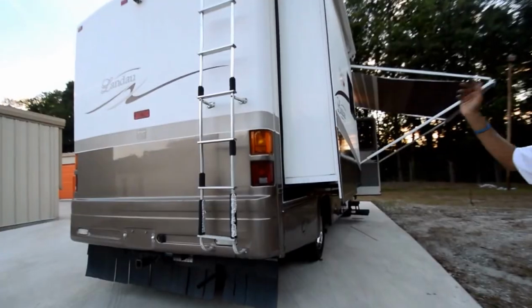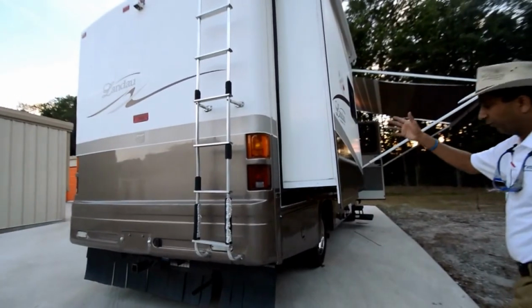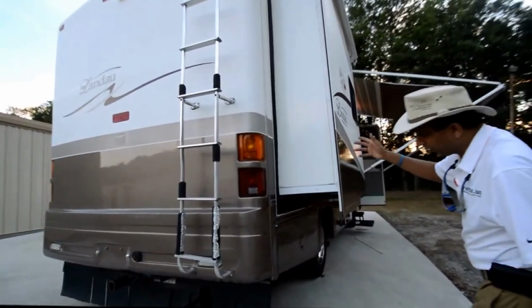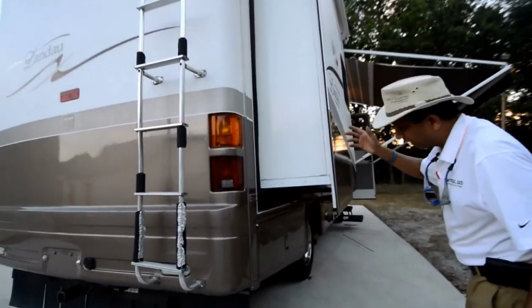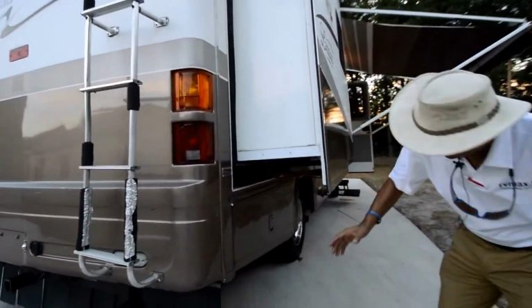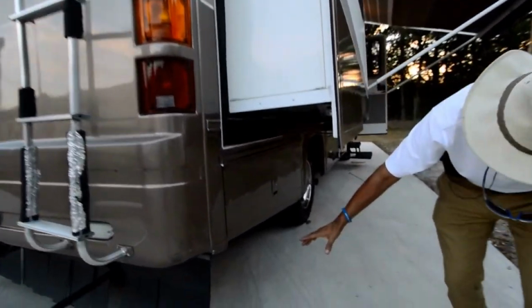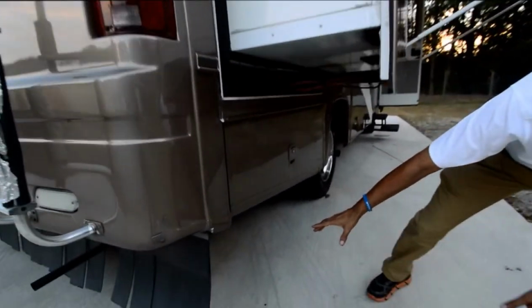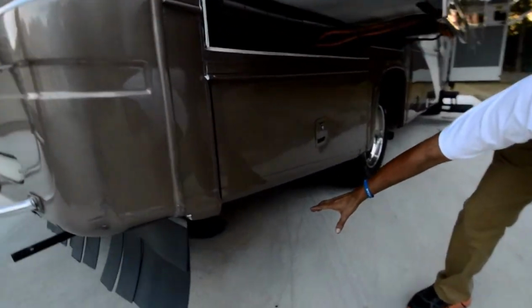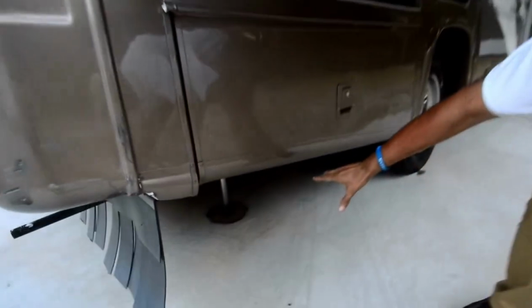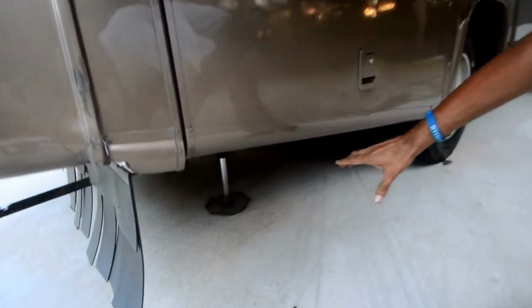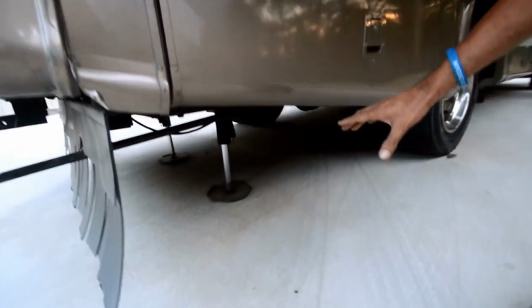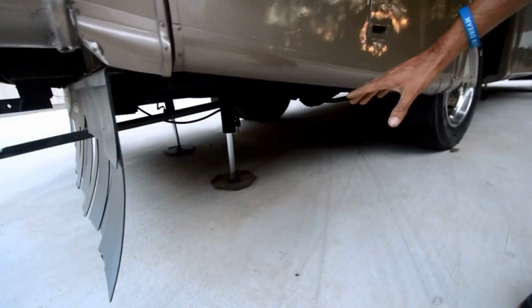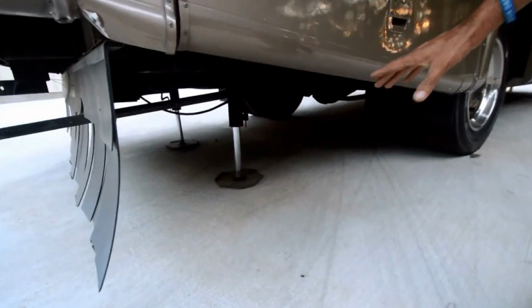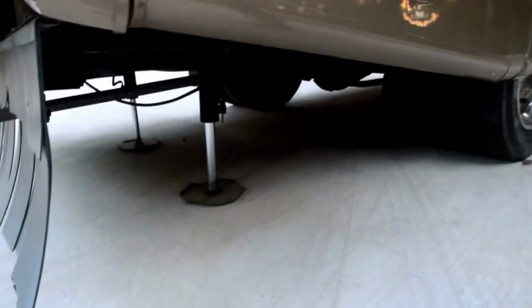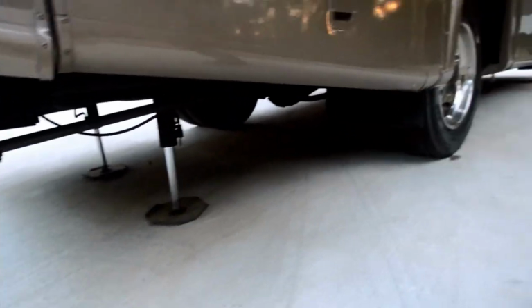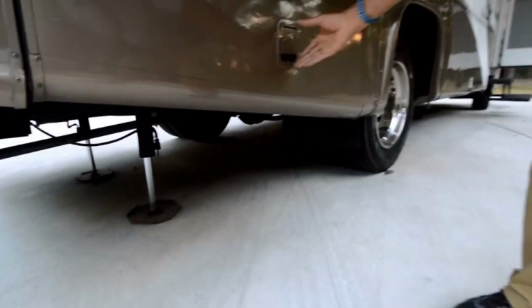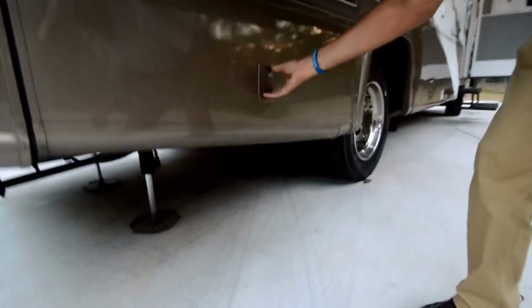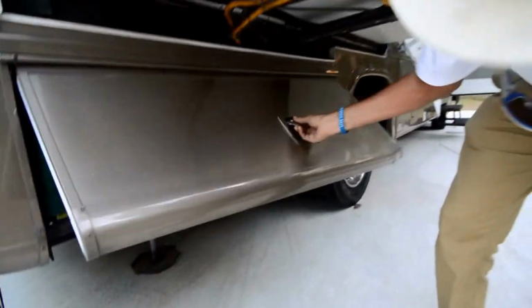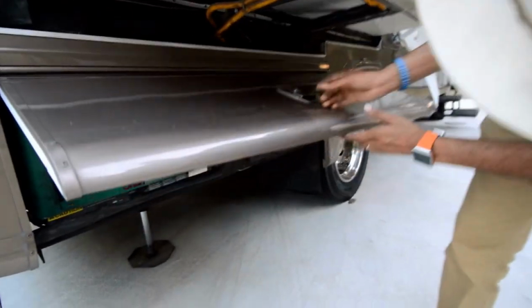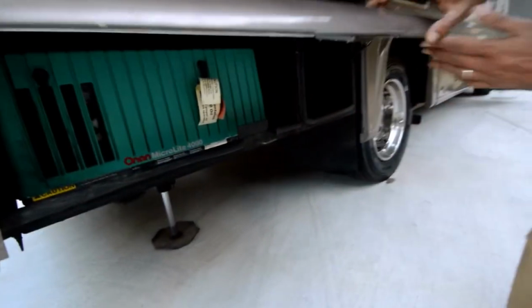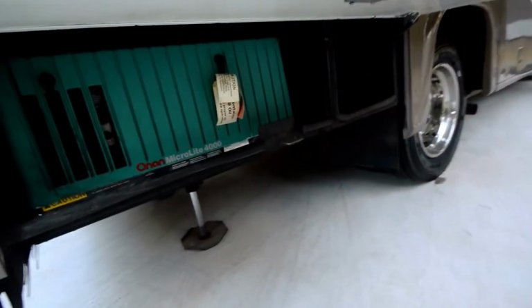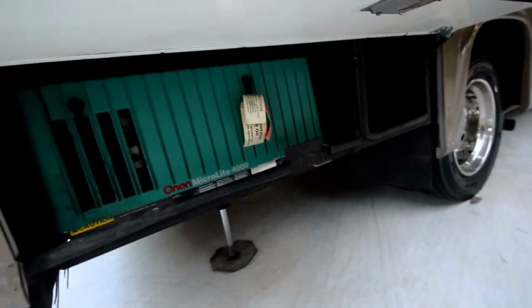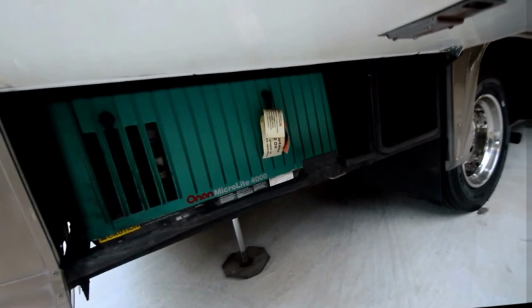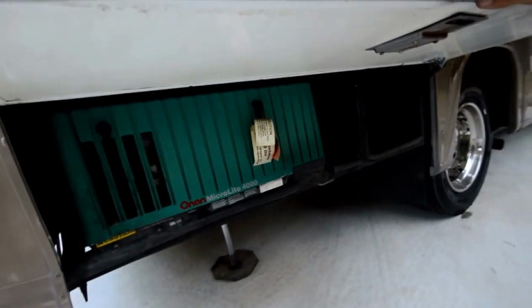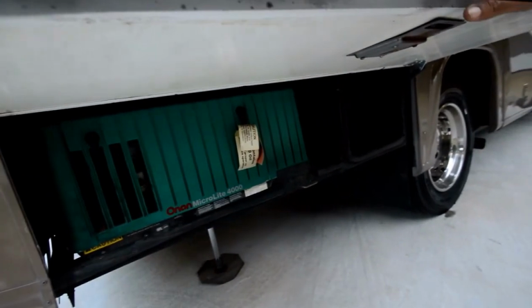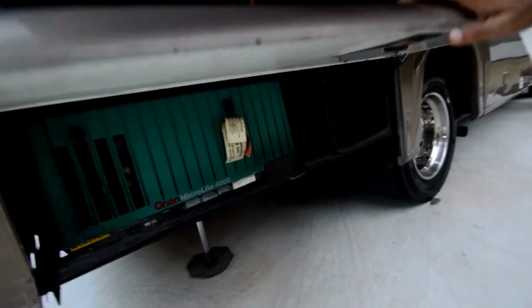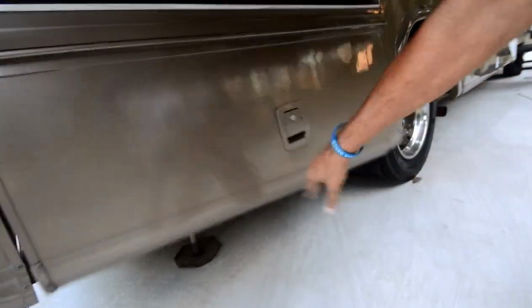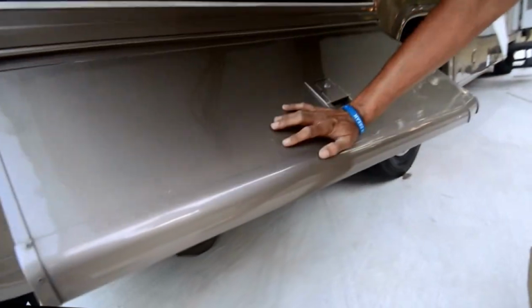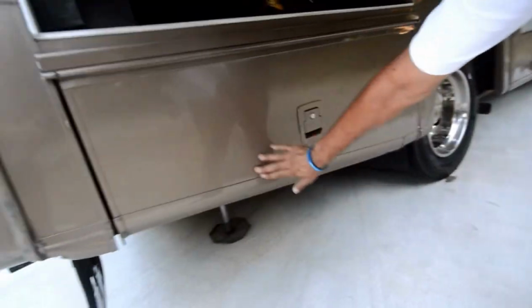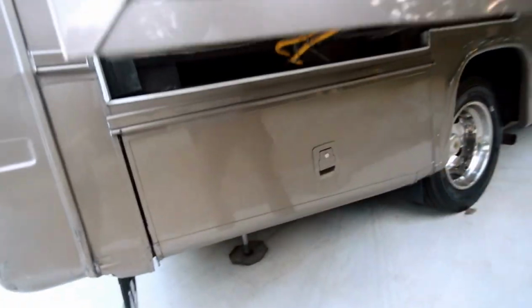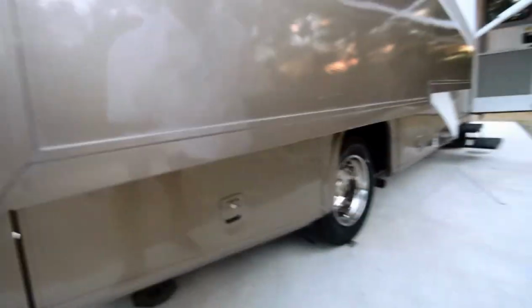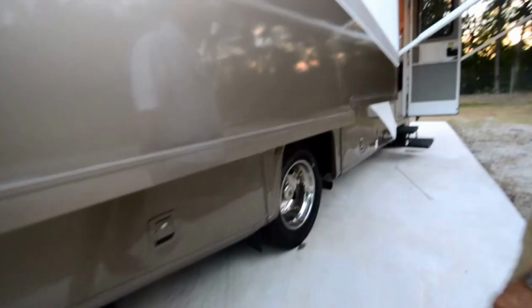Roof is in great shape. Looking underneath, we've got four leveling jacks — two in the back and two in the front — and they're automatic levelers. Here we also have the 4,000-watt Micro Quiet generator. Runs great, no problem there.